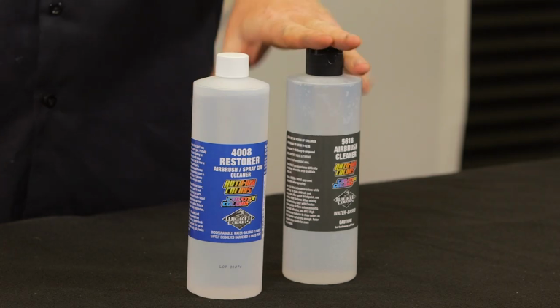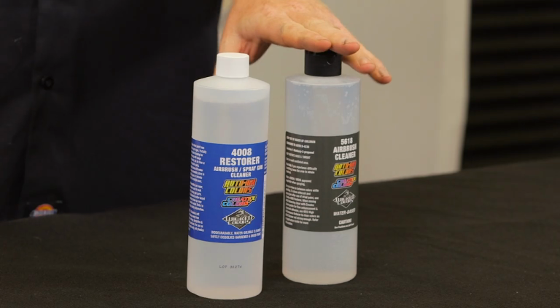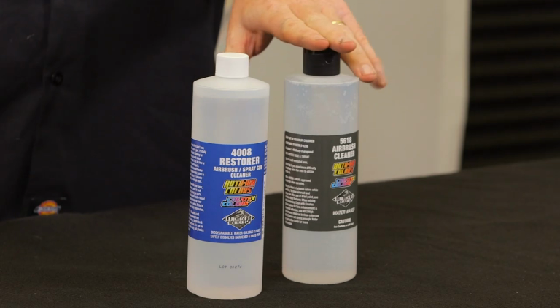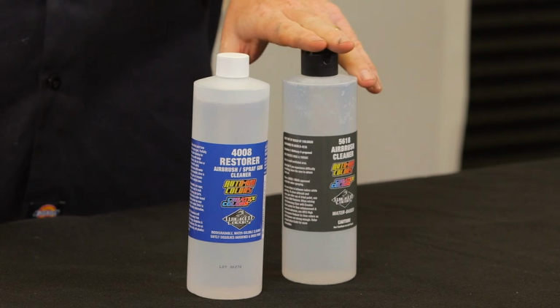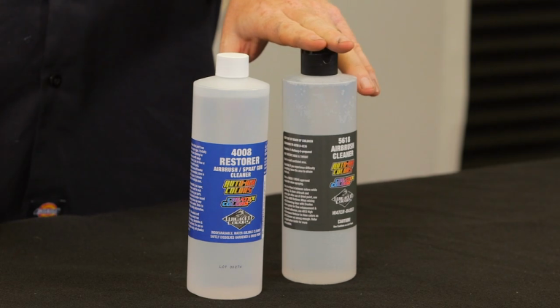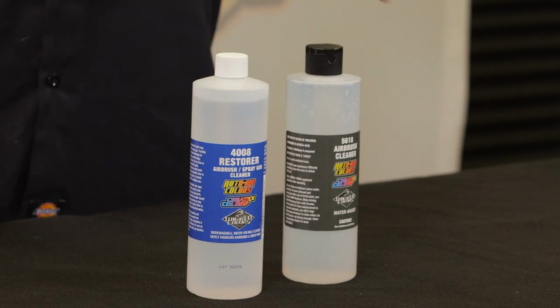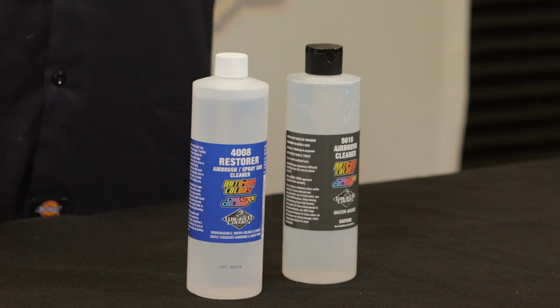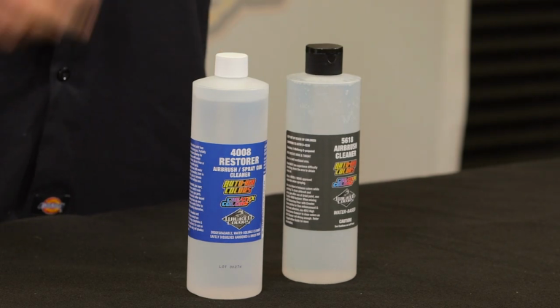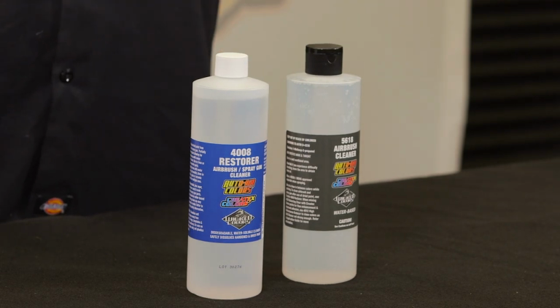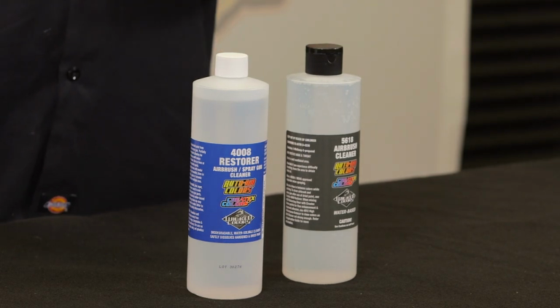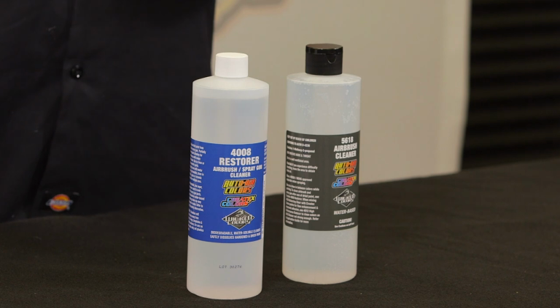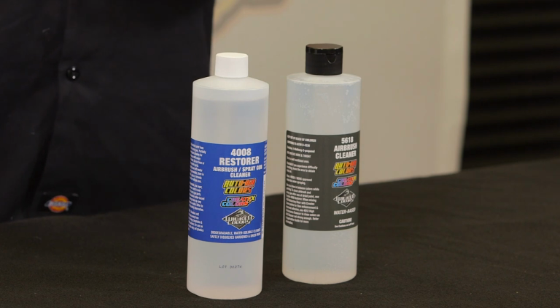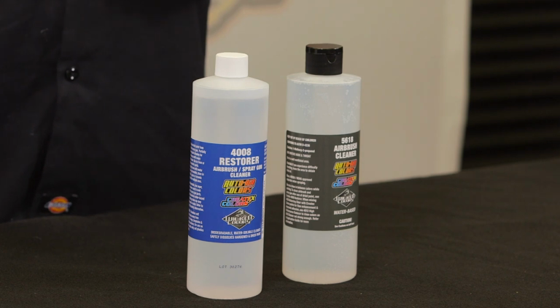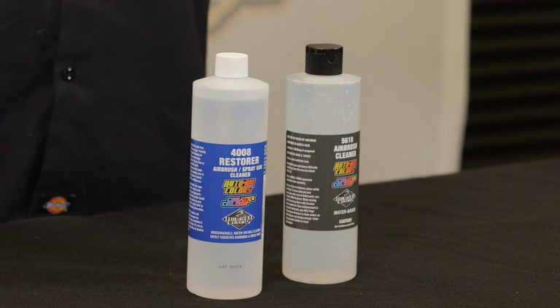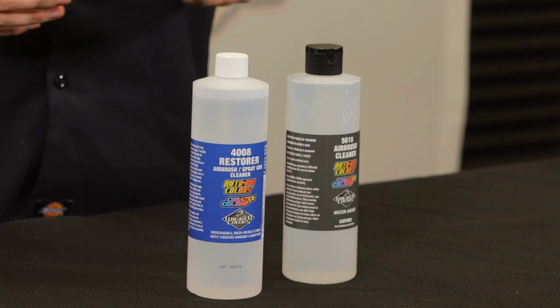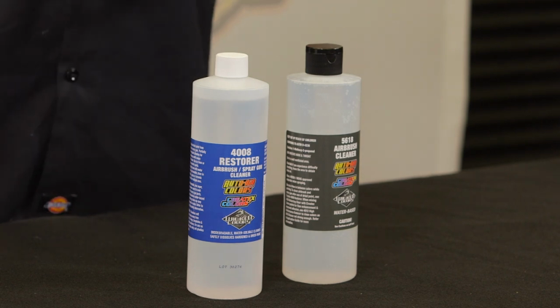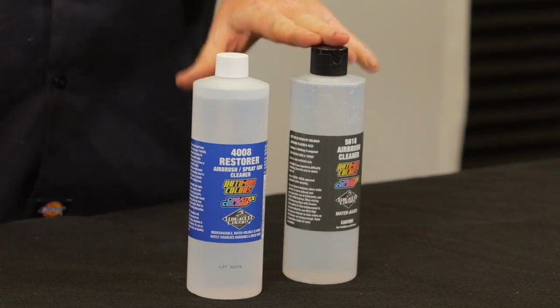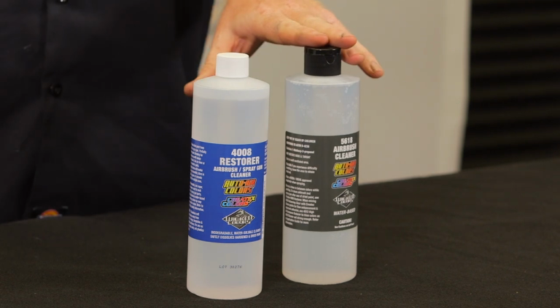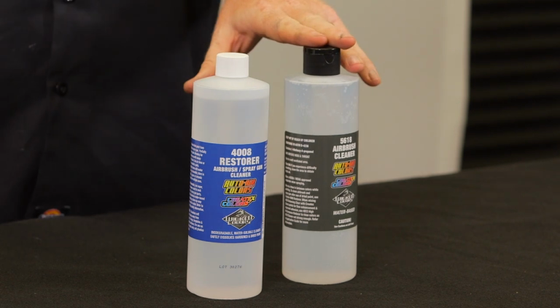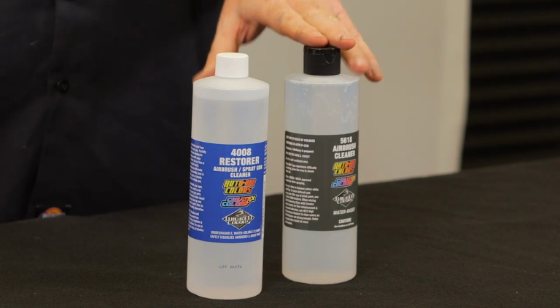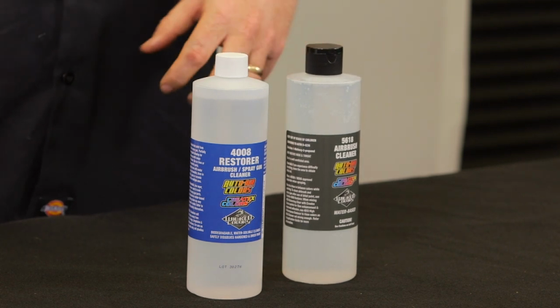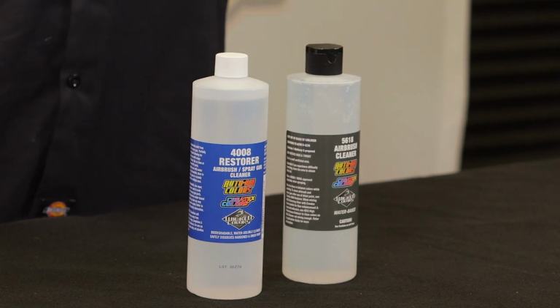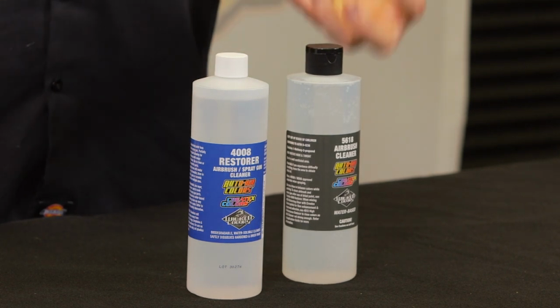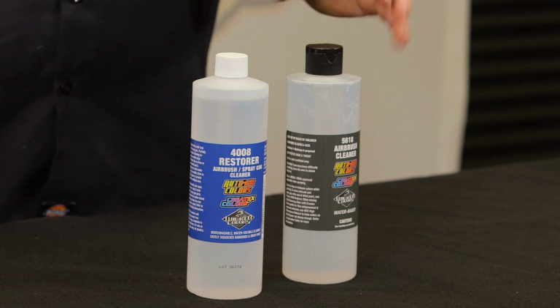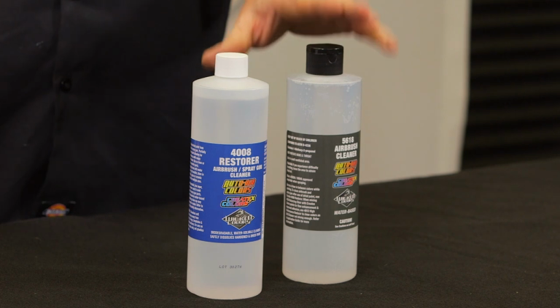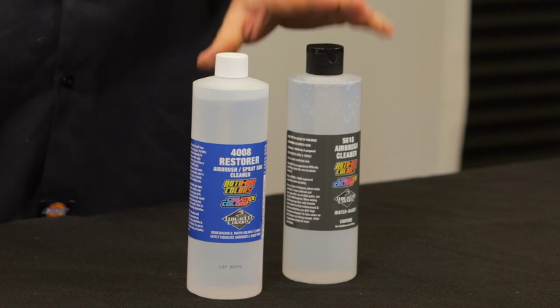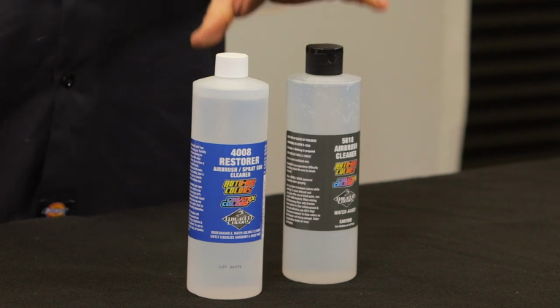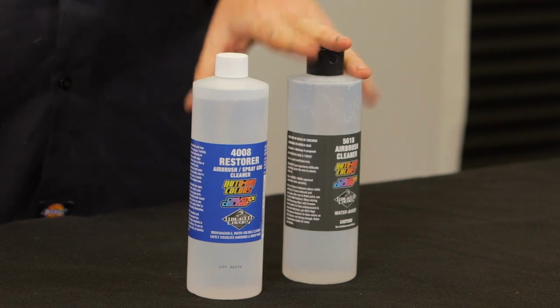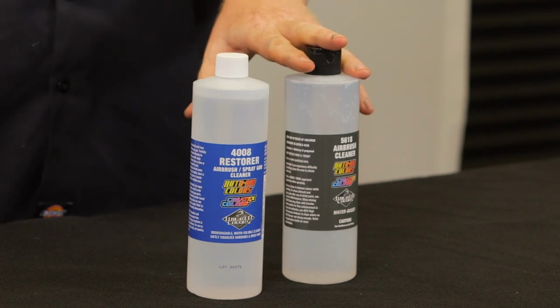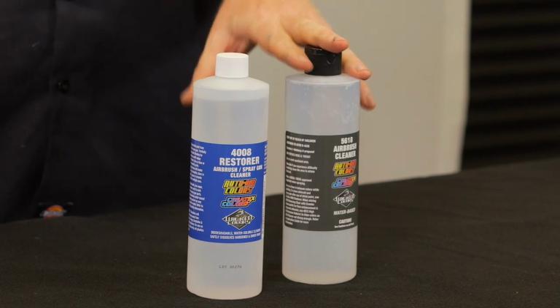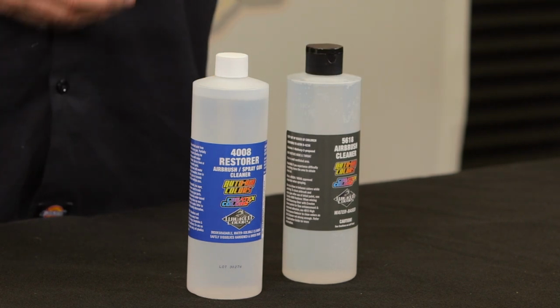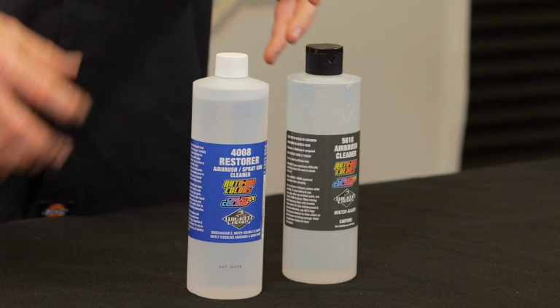Now, the 5618 here is a little bit different. If you want to run this through your airbrush in between colors, this is the product to use right here. It is predominantly deionized water, but it's got enough other cleaning agents in there to work really well.